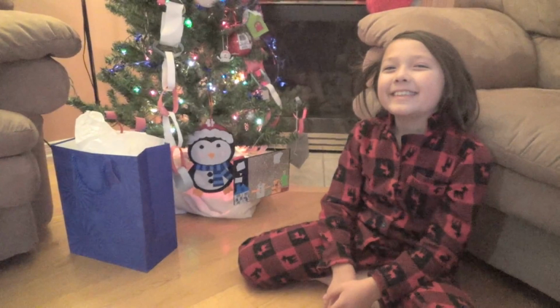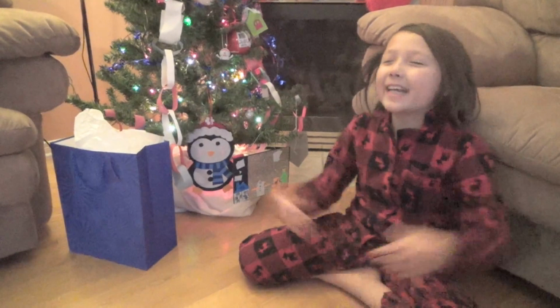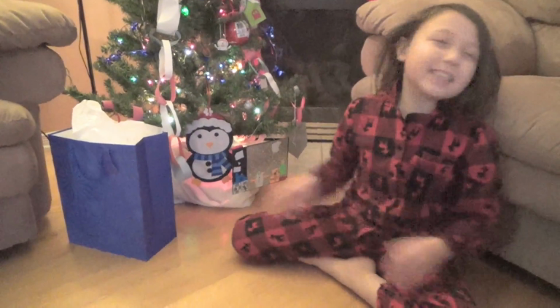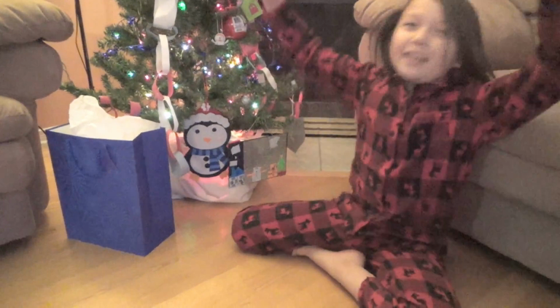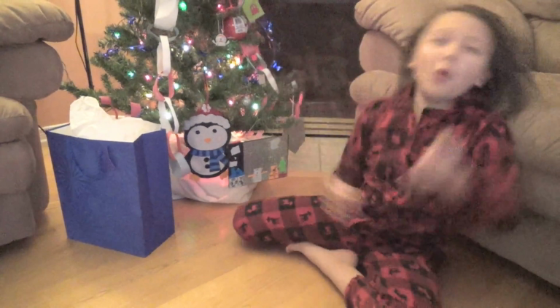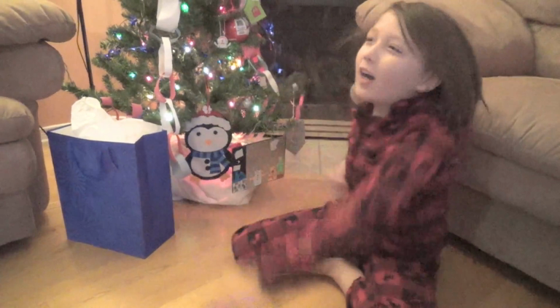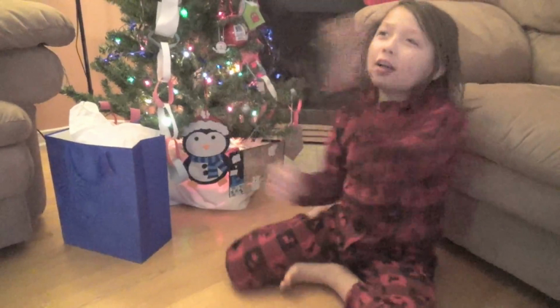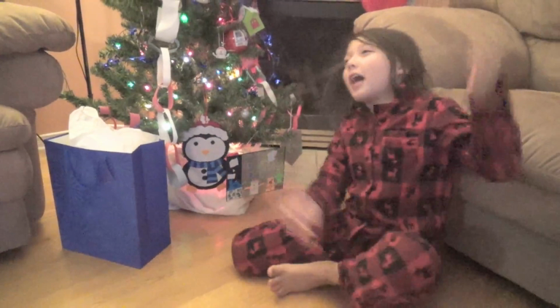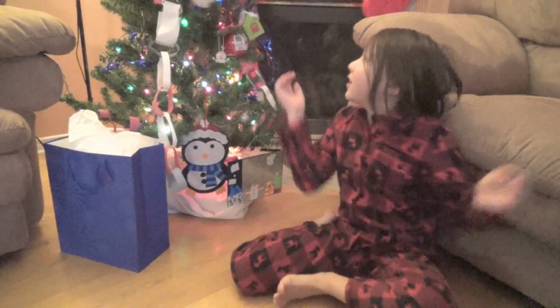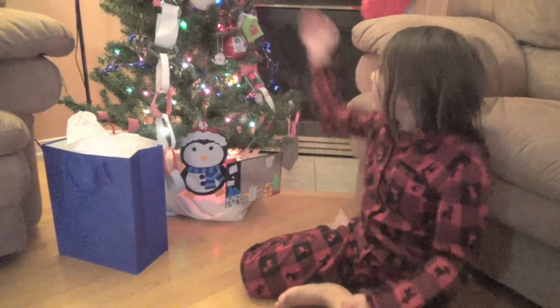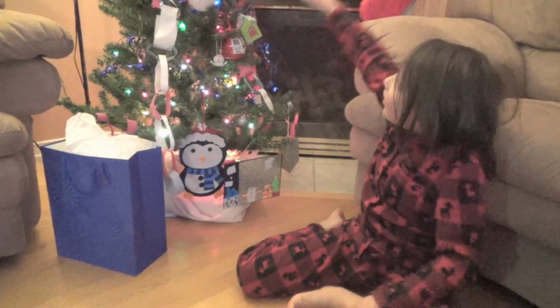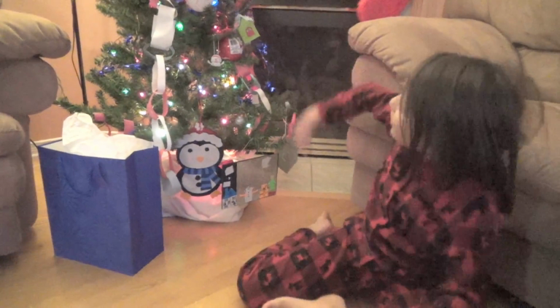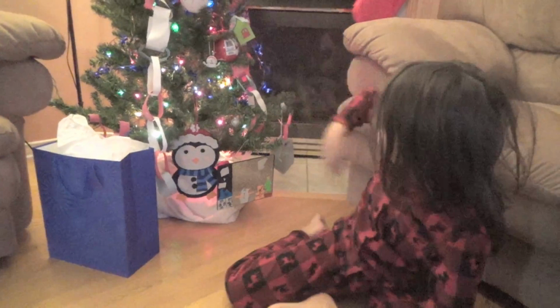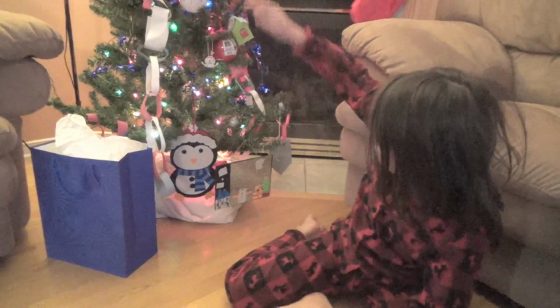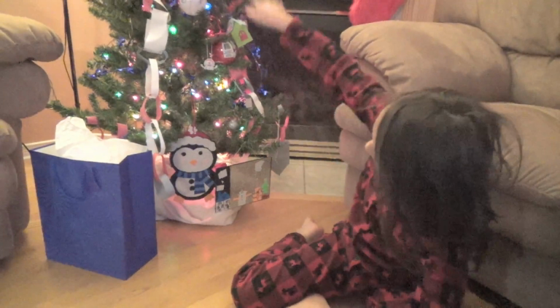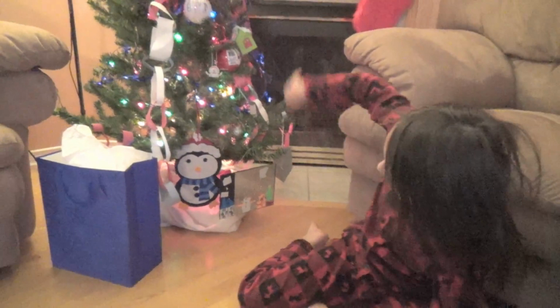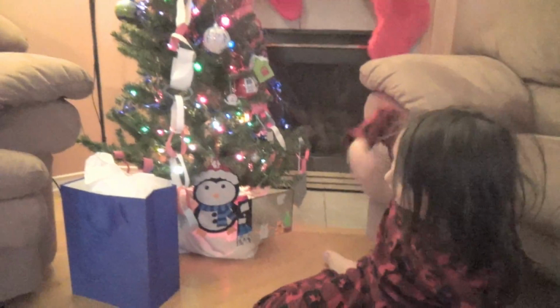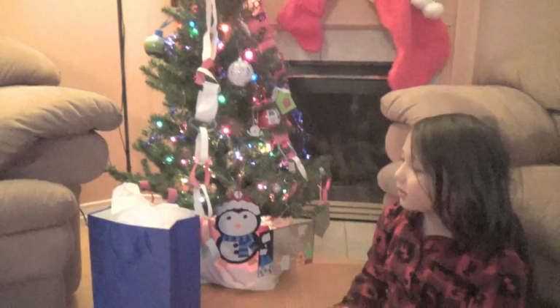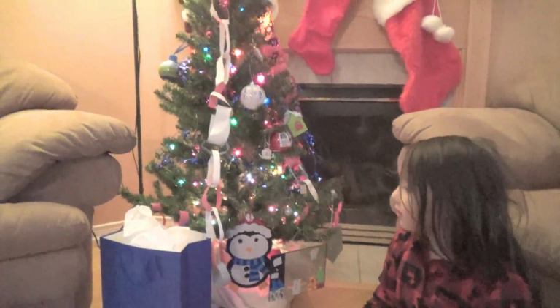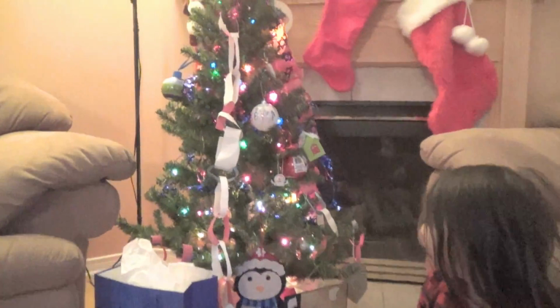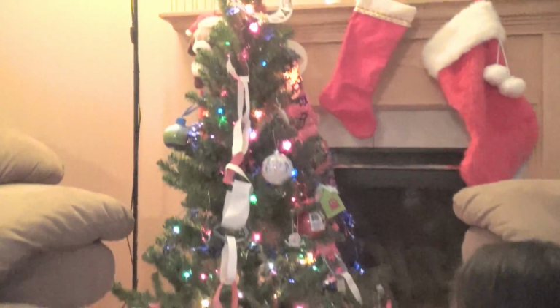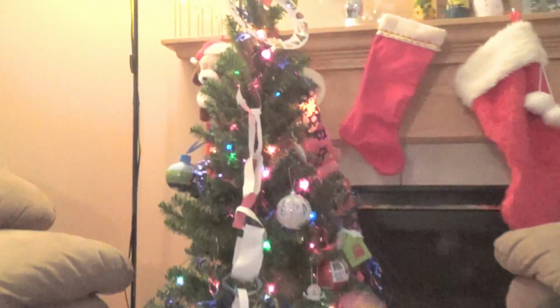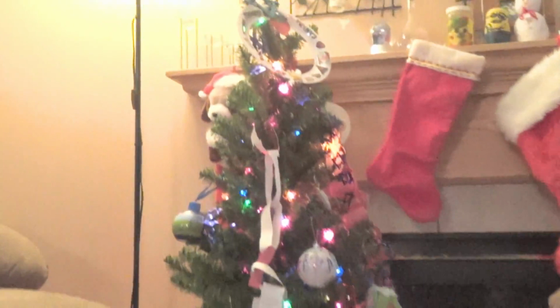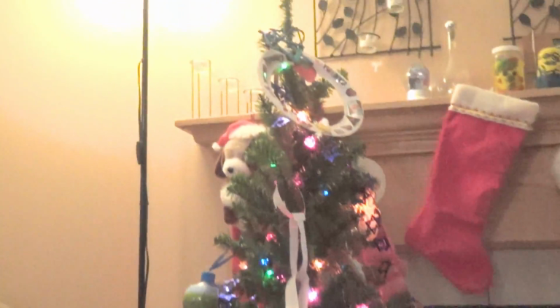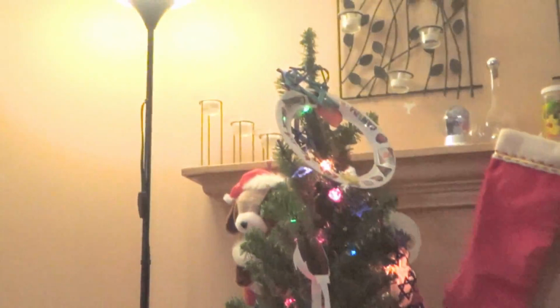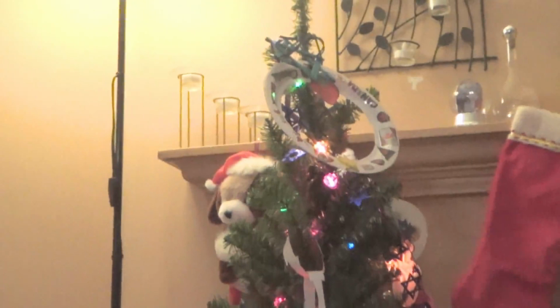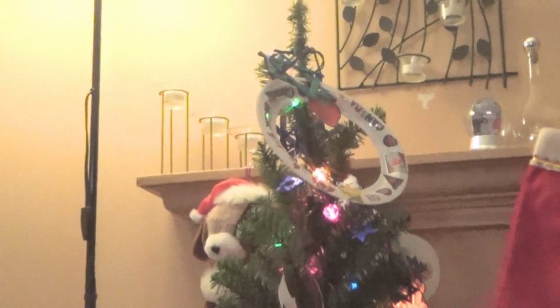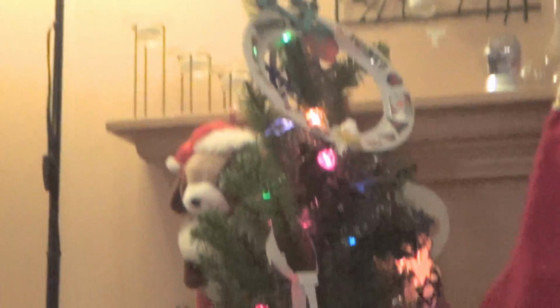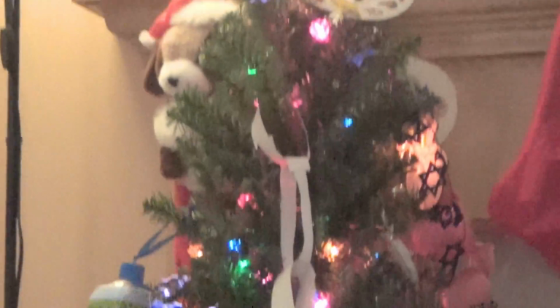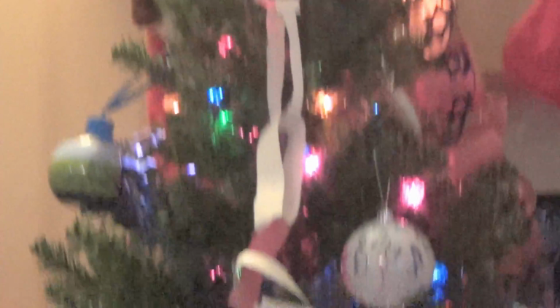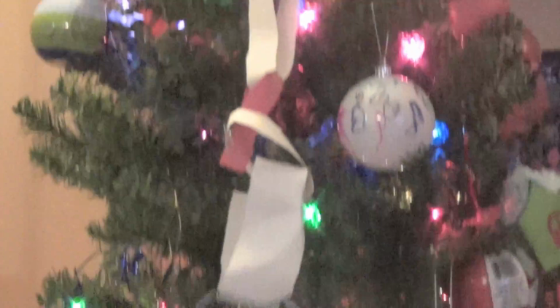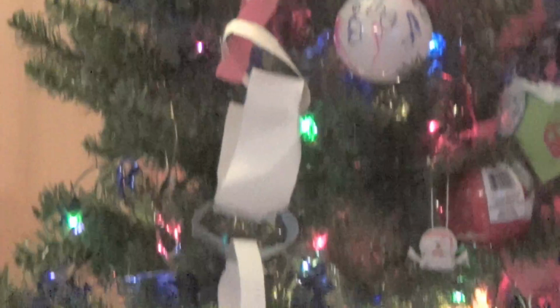Hey guys, today is day one of Hanukkah. Happy Hanukkah. There is a Hanukkah tree right here — a Hanukkah tree. There are ornaments on it. Okay, let's open the Hanukkah present.